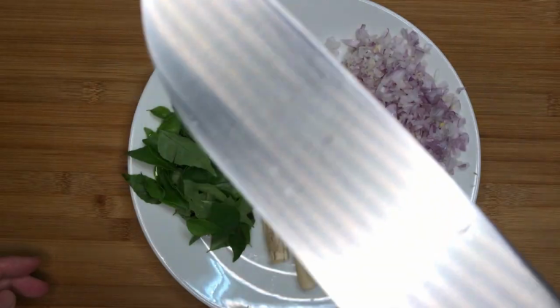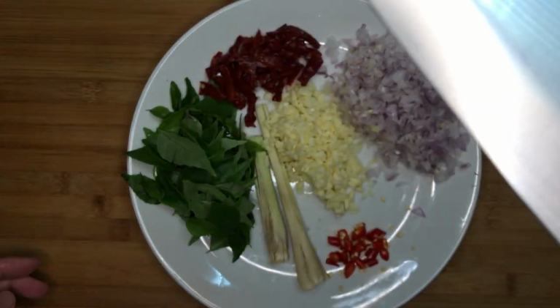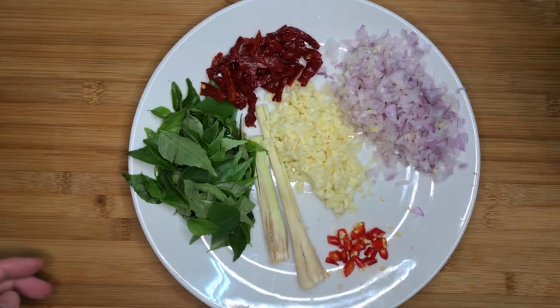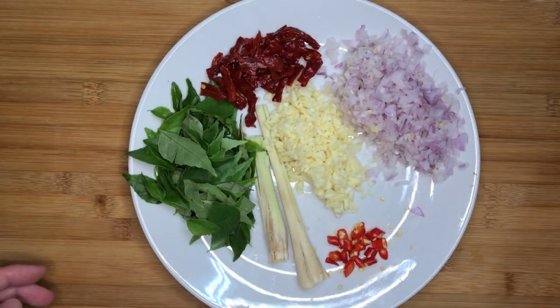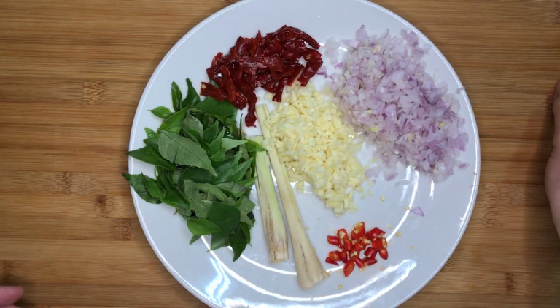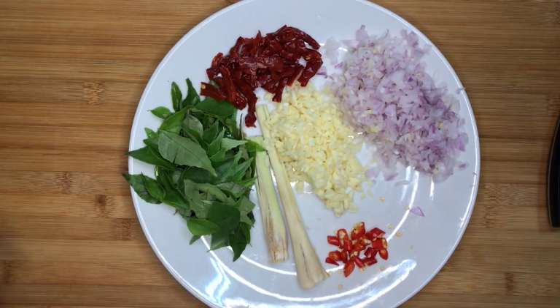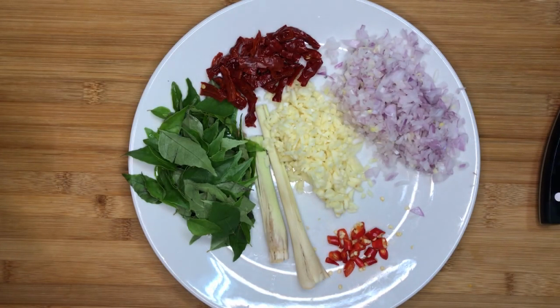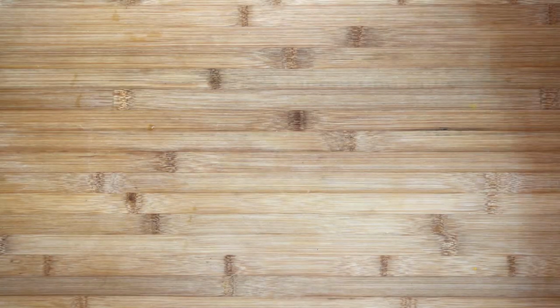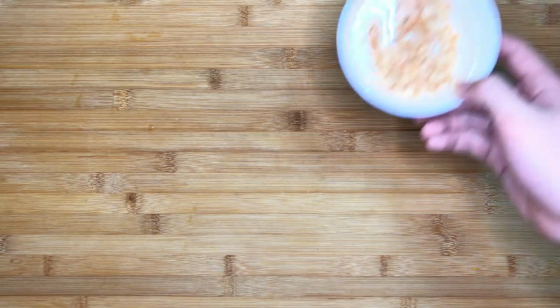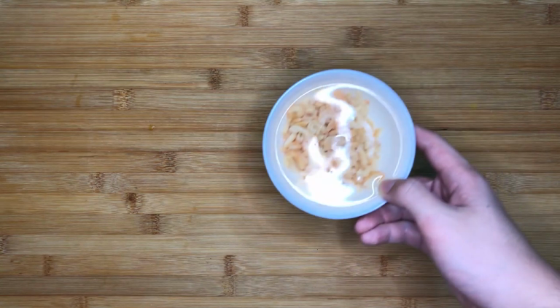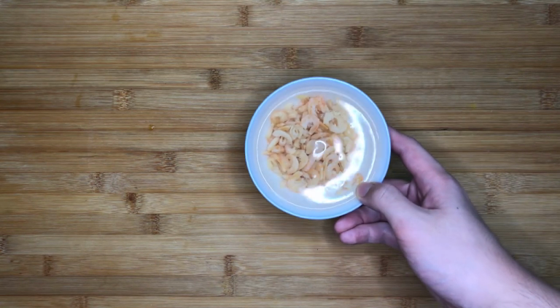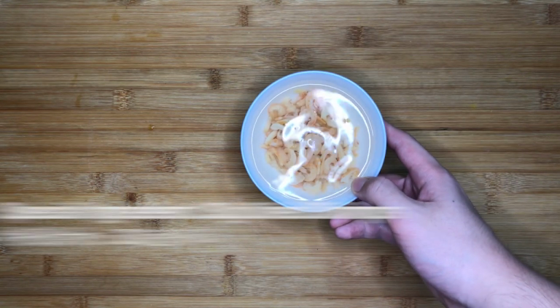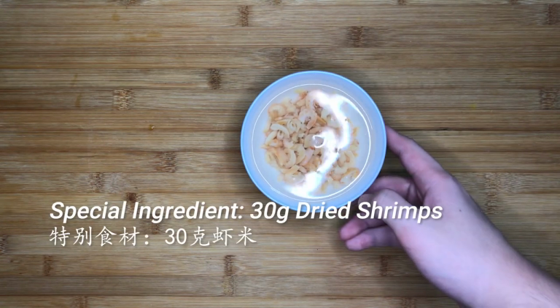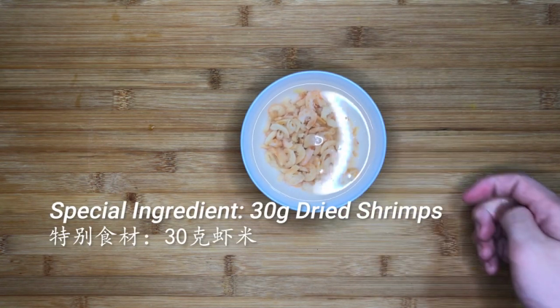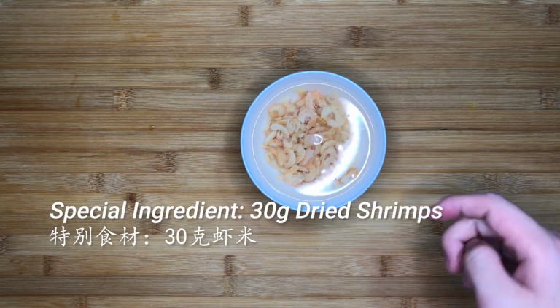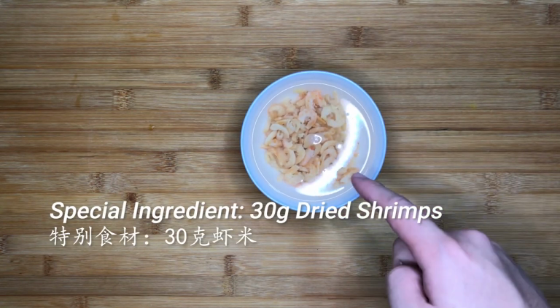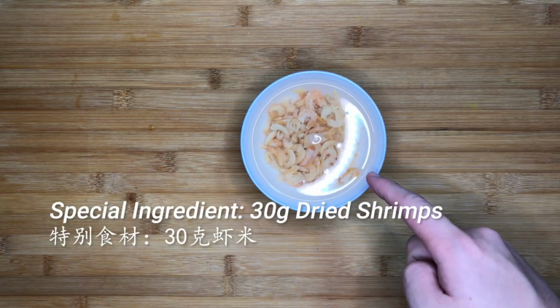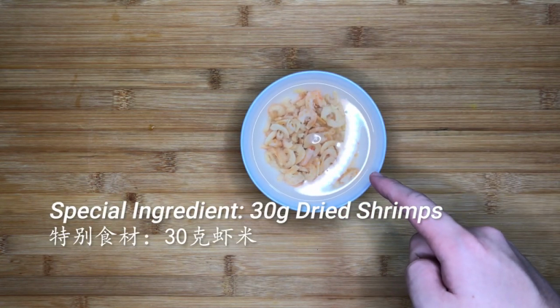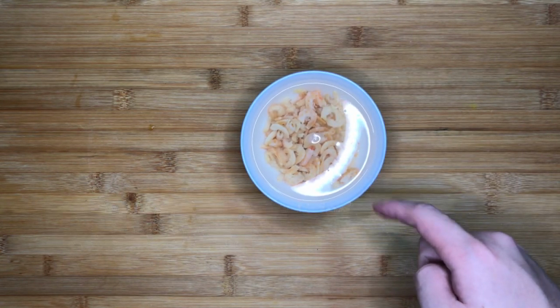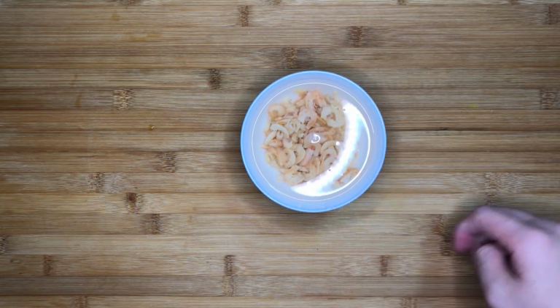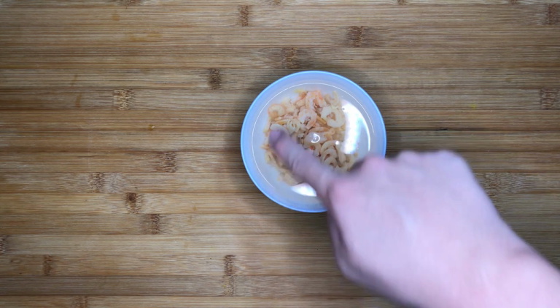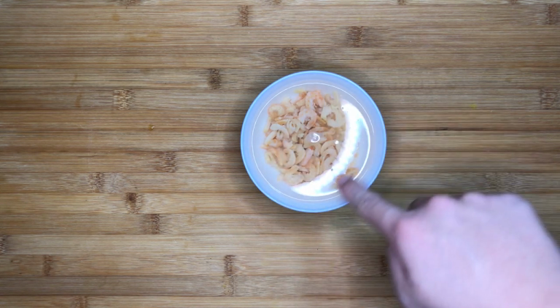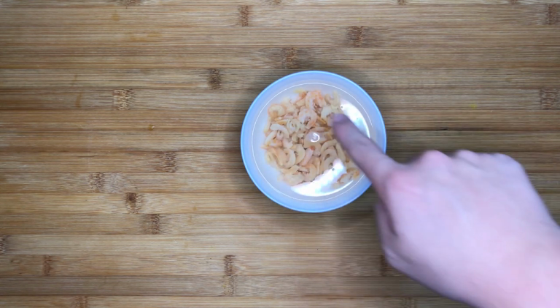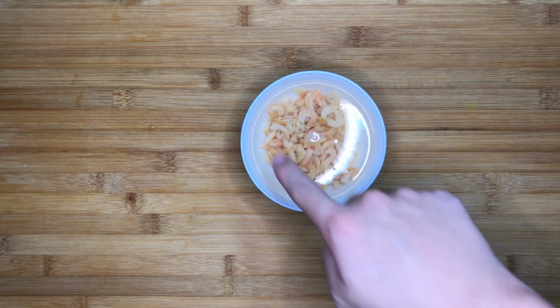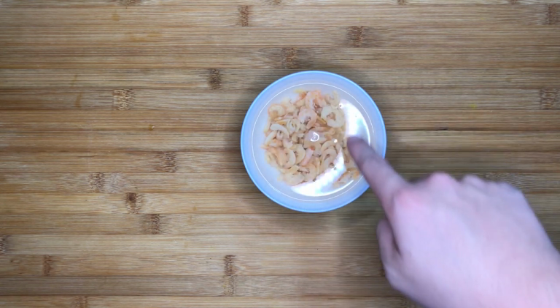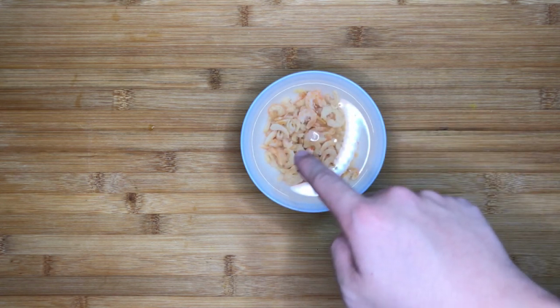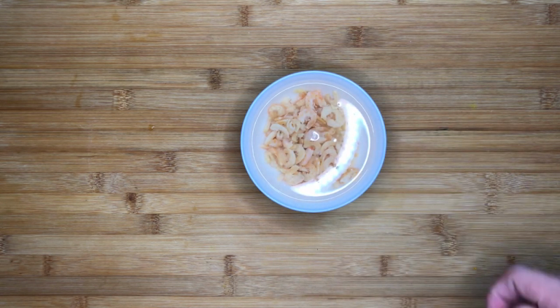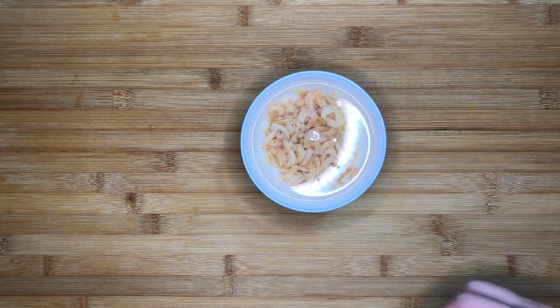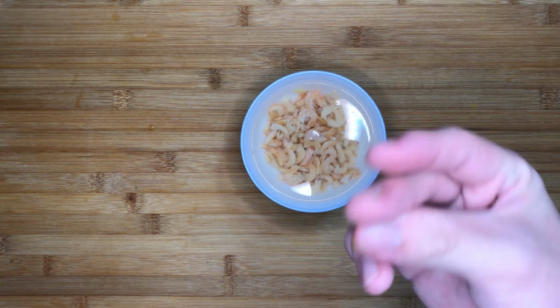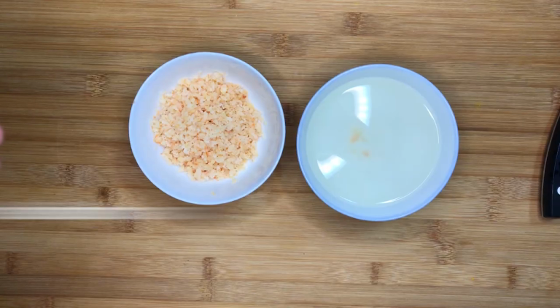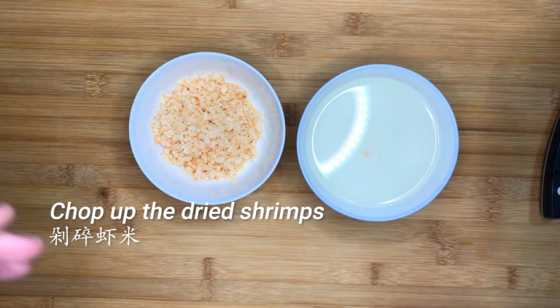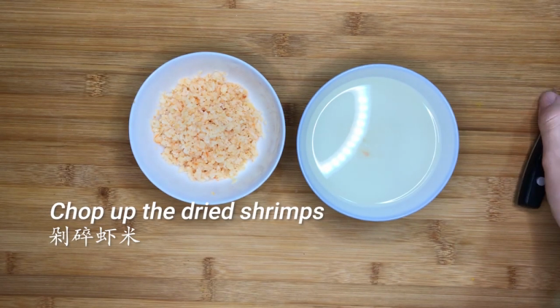Cut up the ingredients and pound the lemongrass. Last but not least, the special ingredient: 30g of dried shrimps. Soak them in water for about 30 minutes beforehand to soften them, then chop up the dried shrimps and keep the soaking liquid.